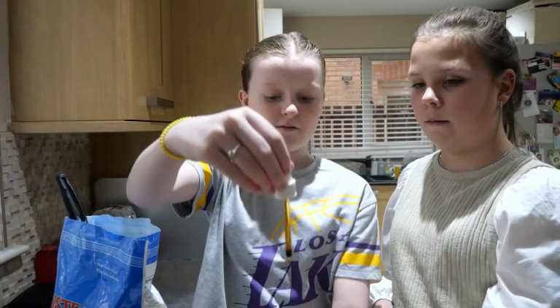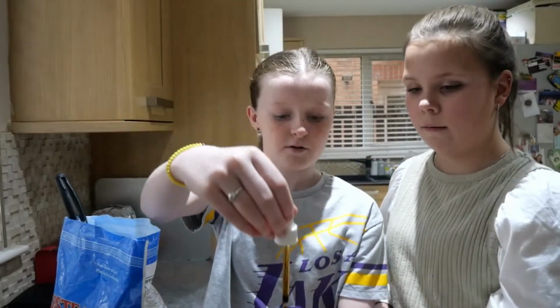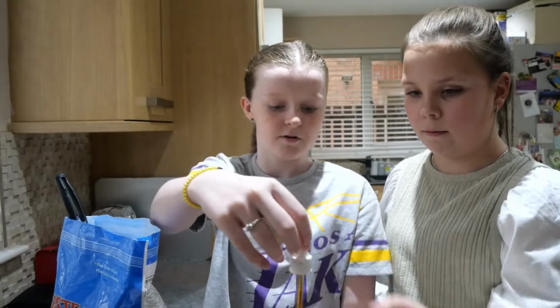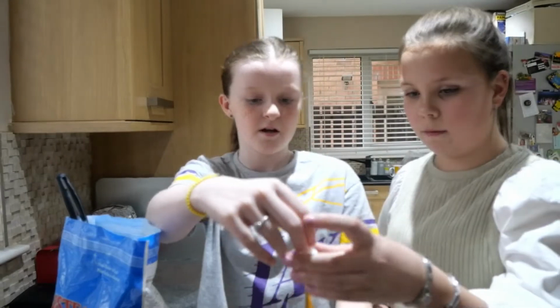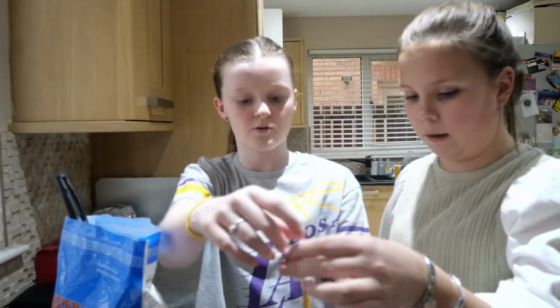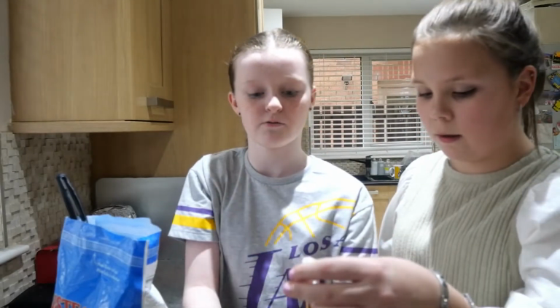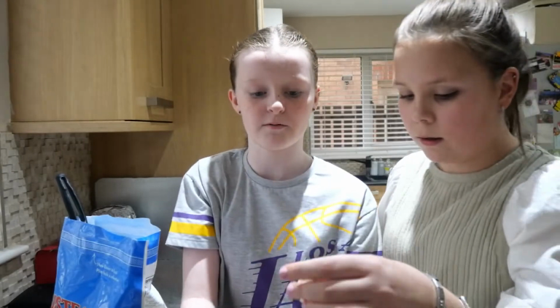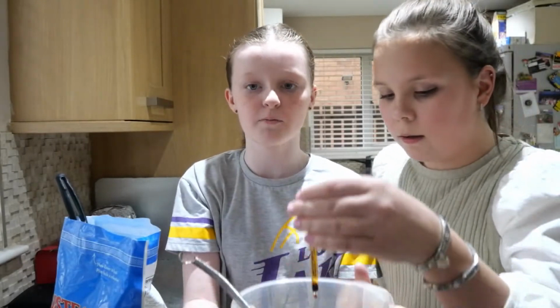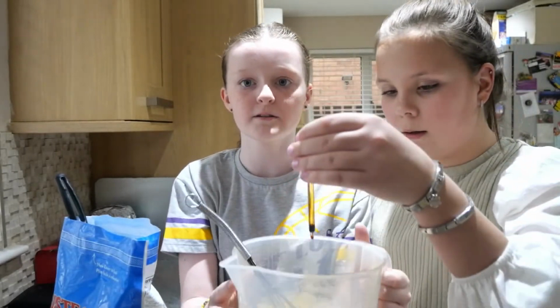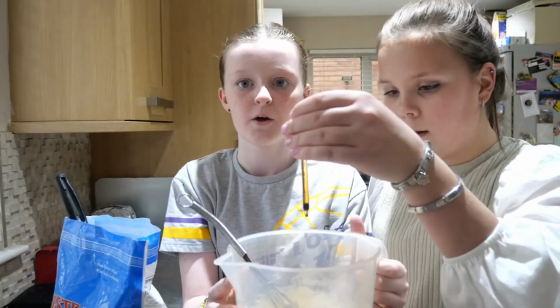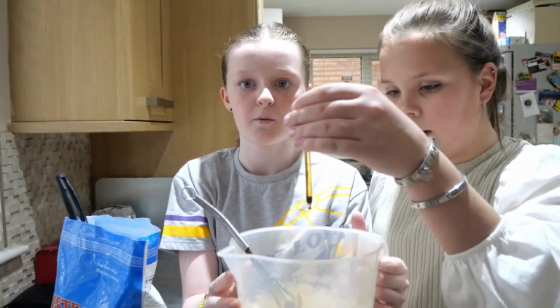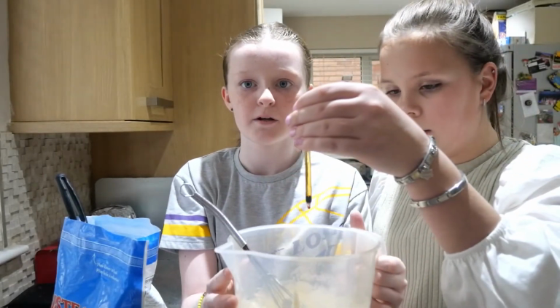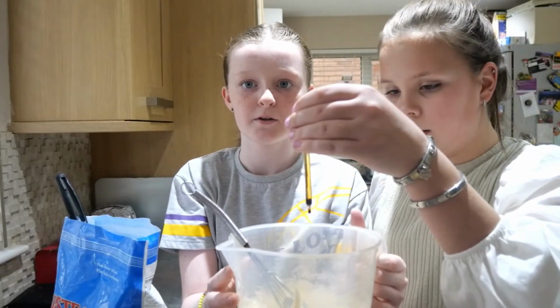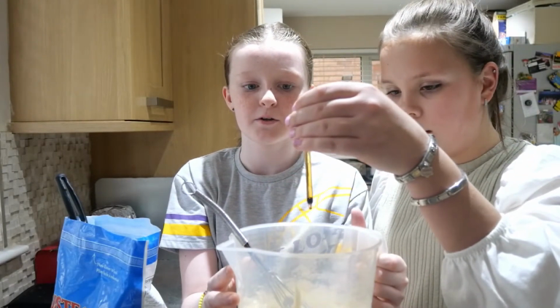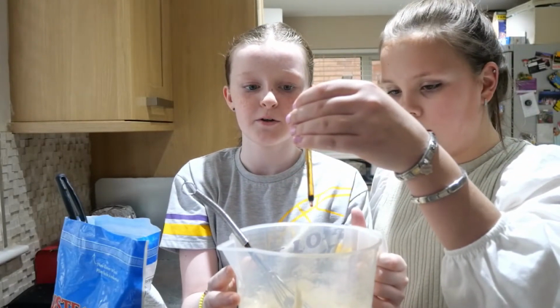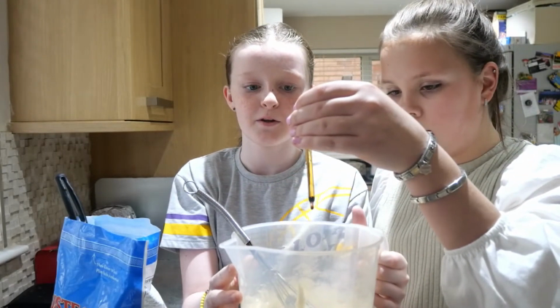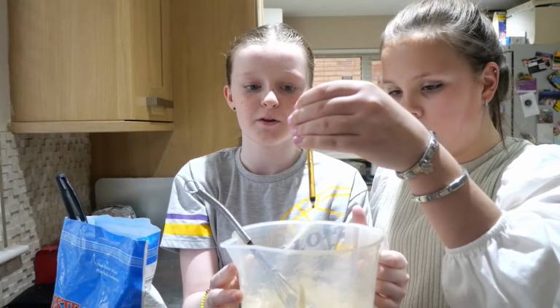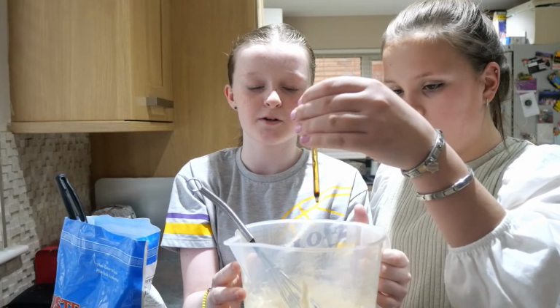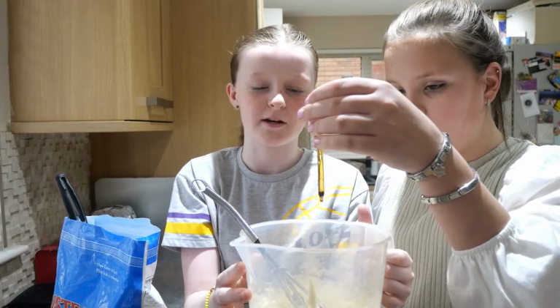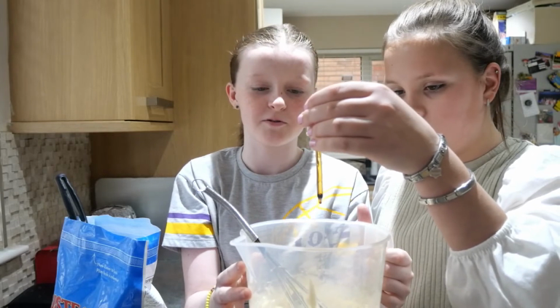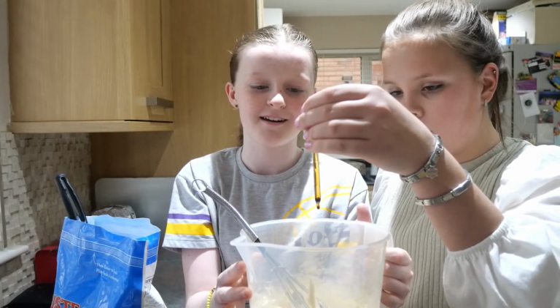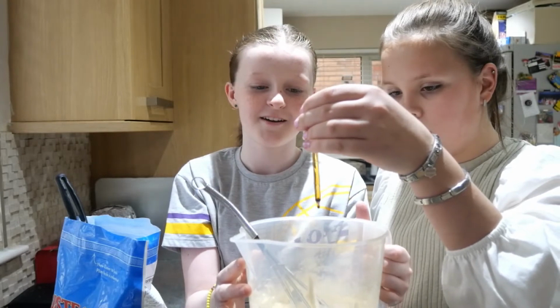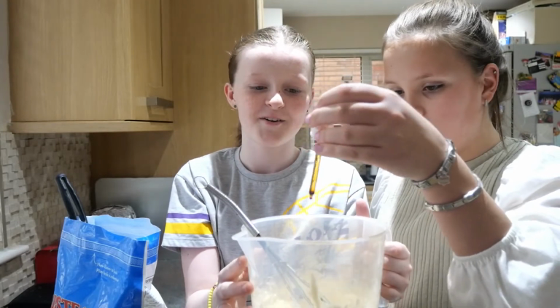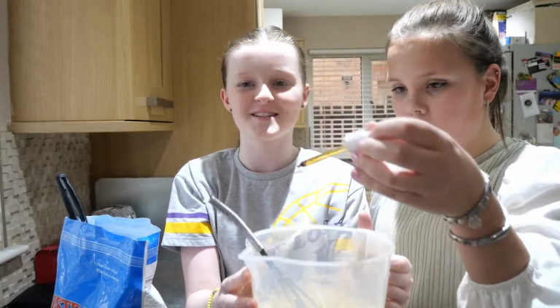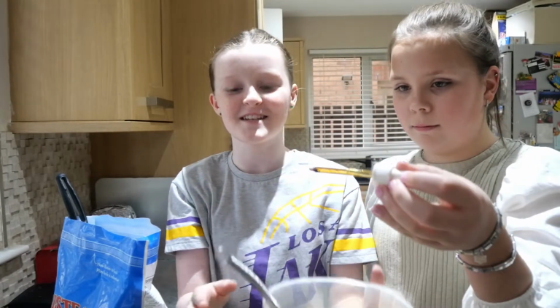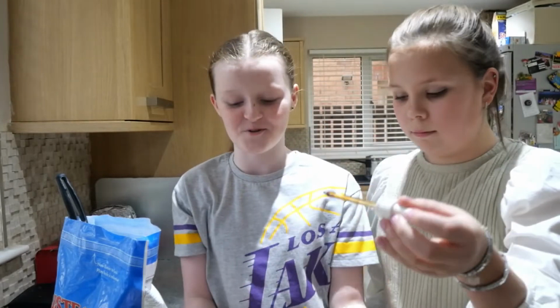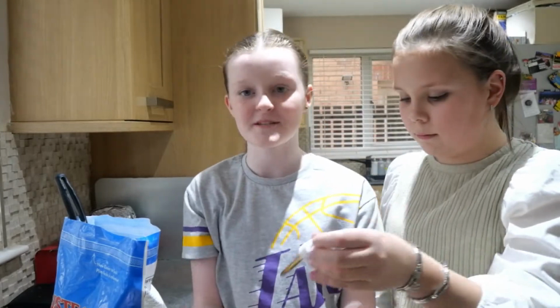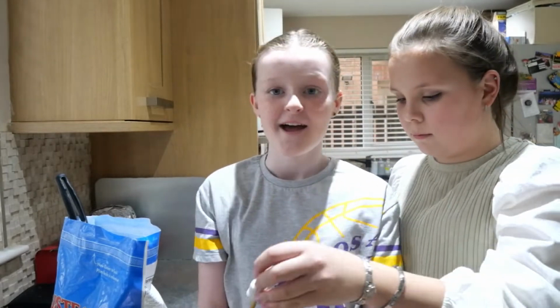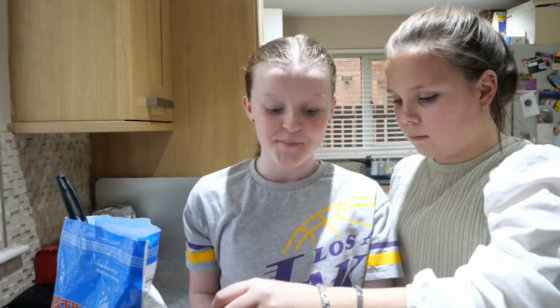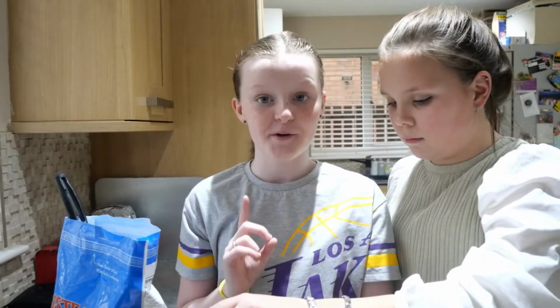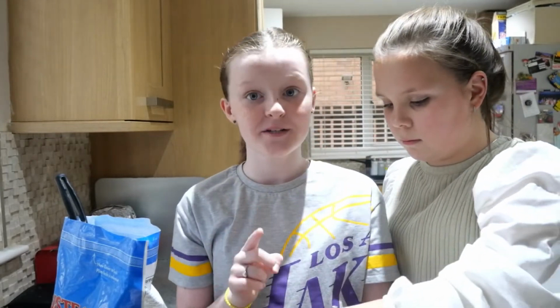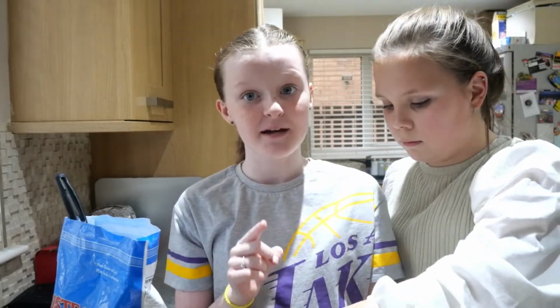I'll hold this up for Hope — one, two, three, and just do an extra one. So that's us with eight drops total, and we're now going to get mixing.